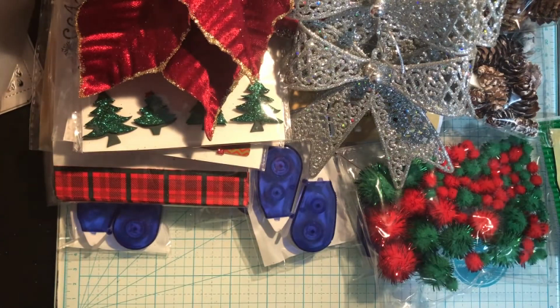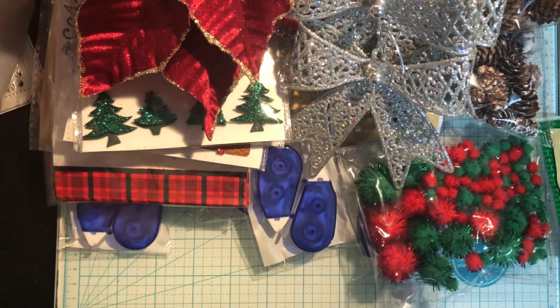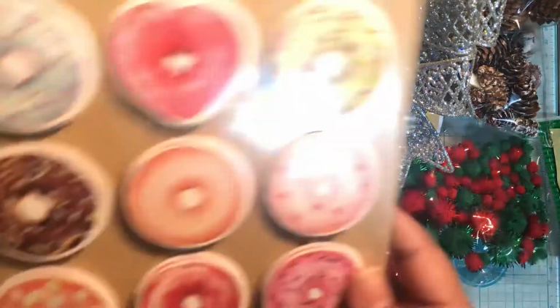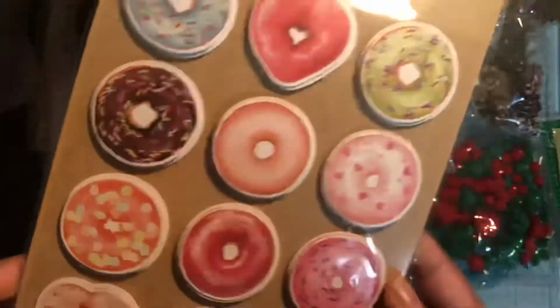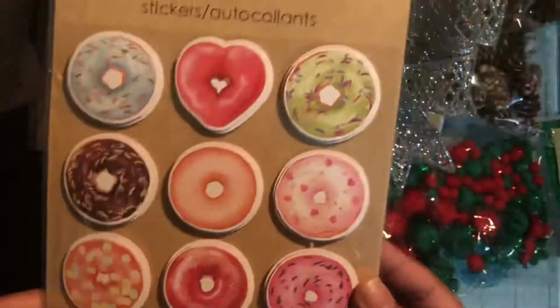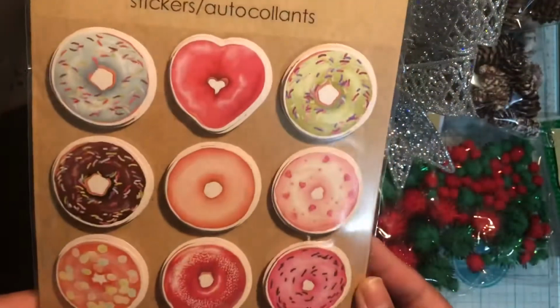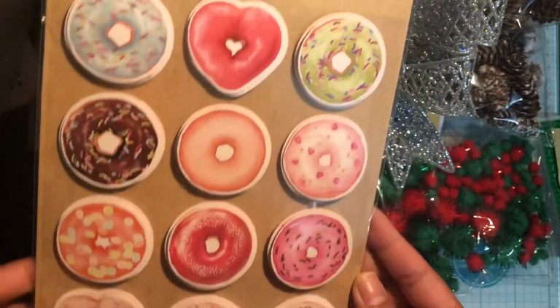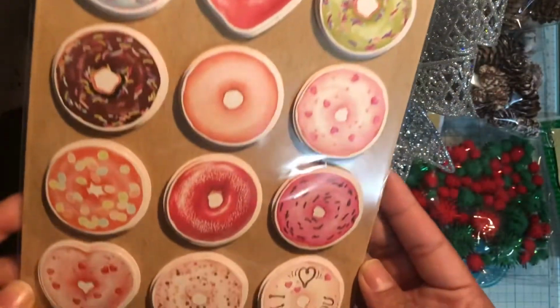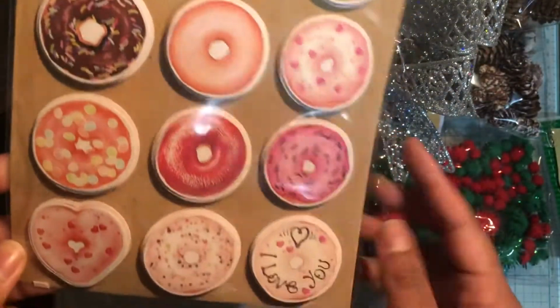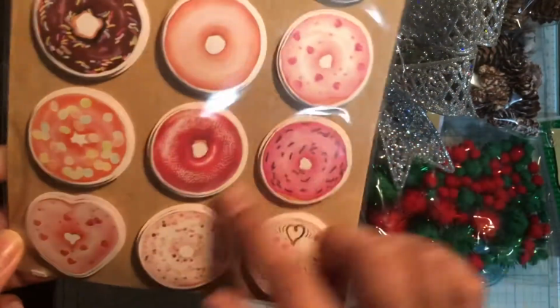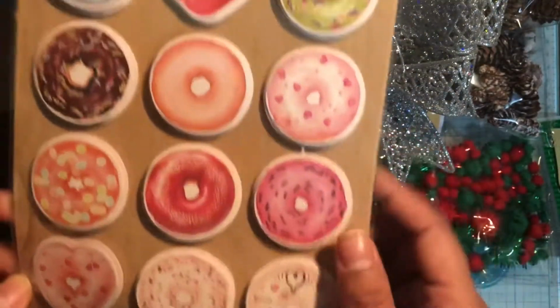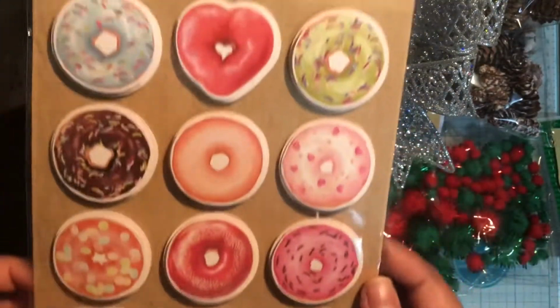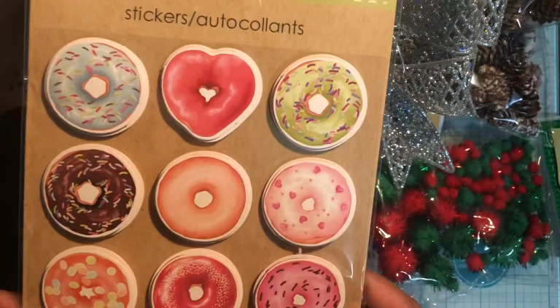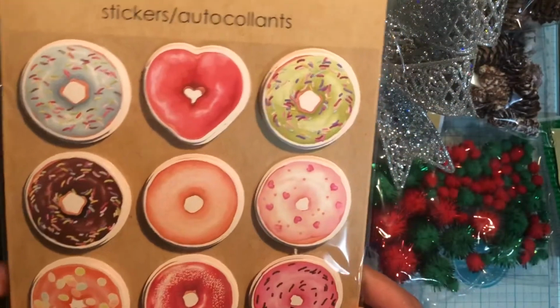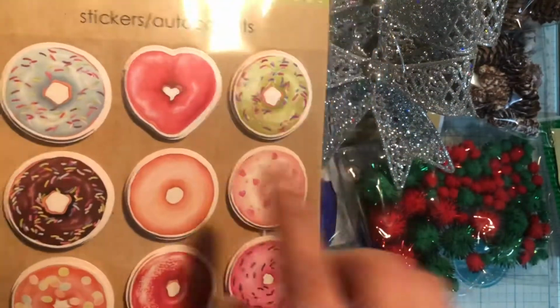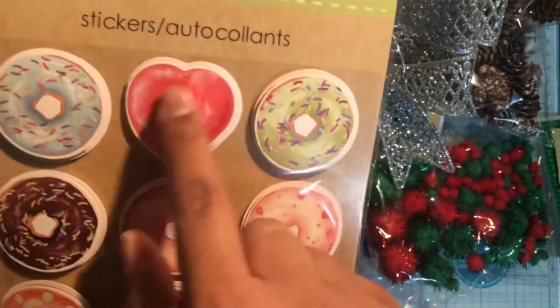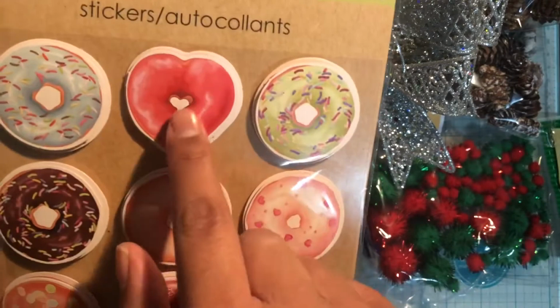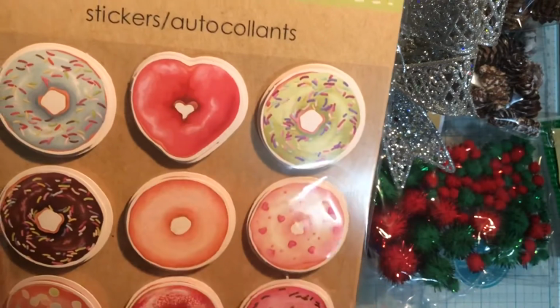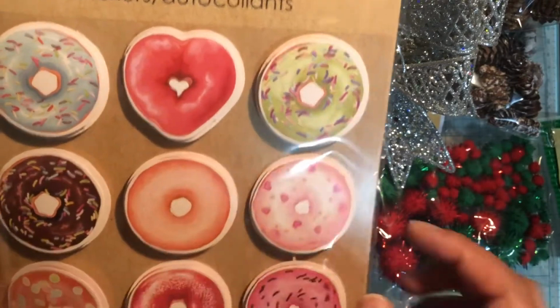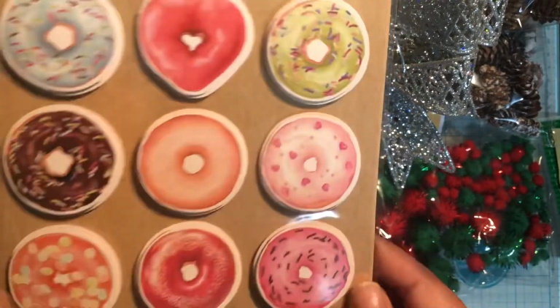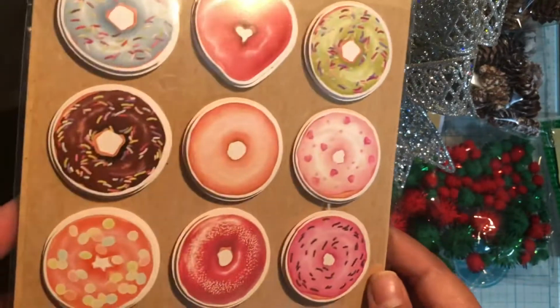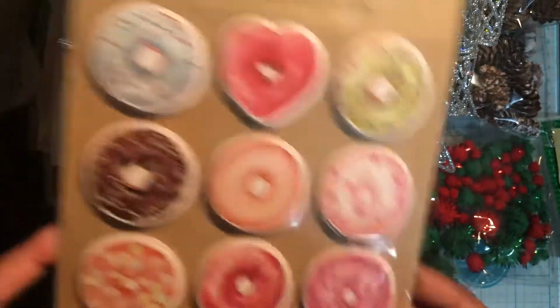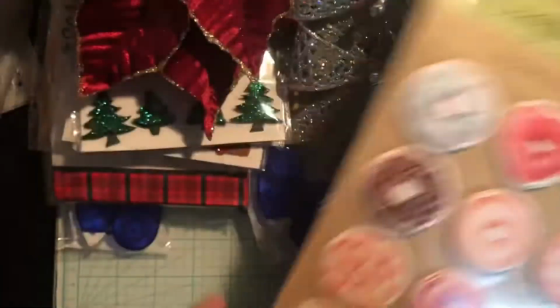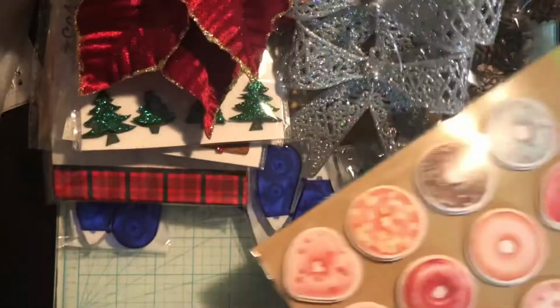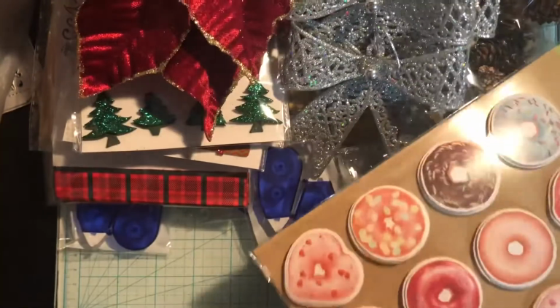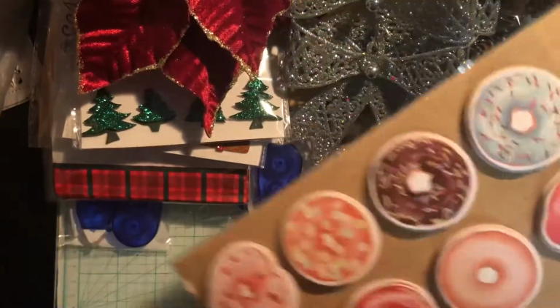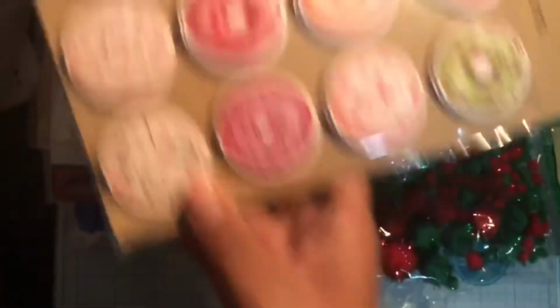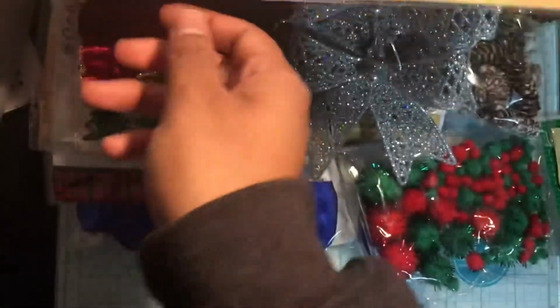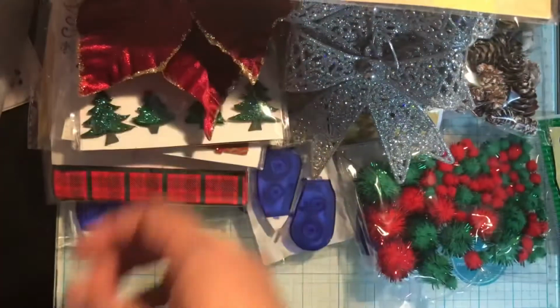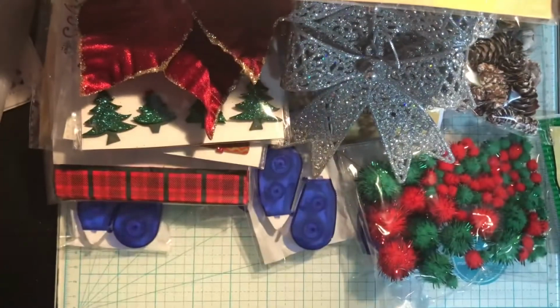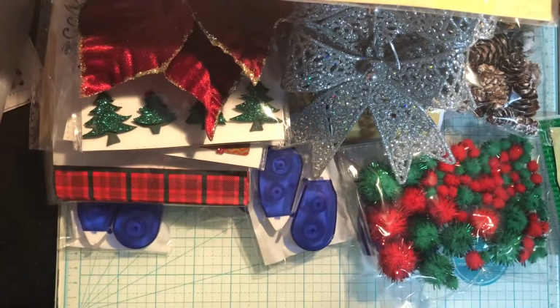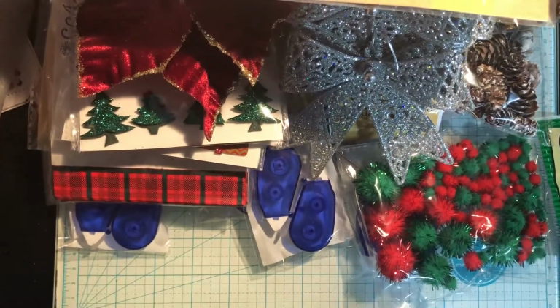I was finally able to find these stickers and I think they're perfect for Valentine's Day — look at the little heart donut, so cute! I picked those up.